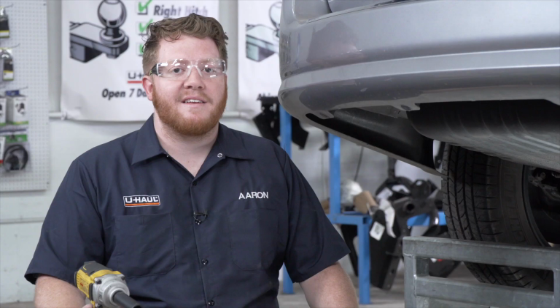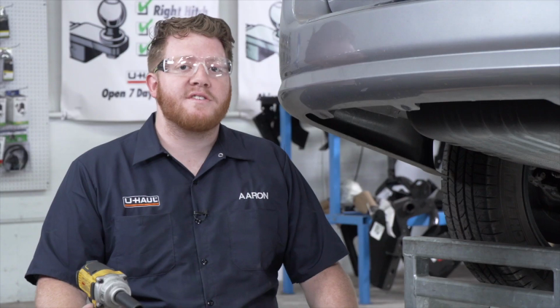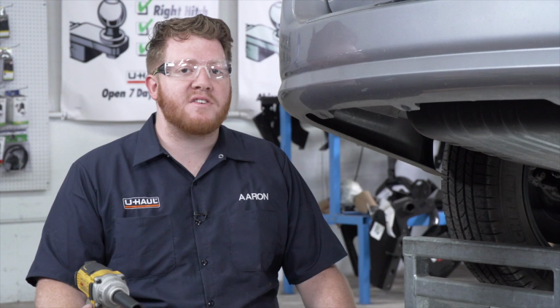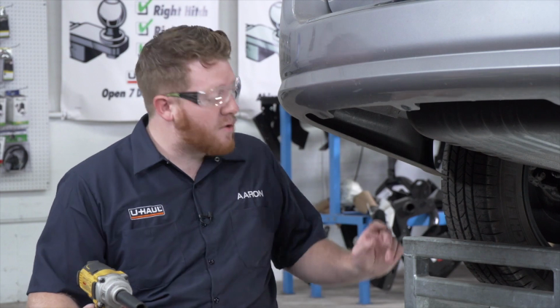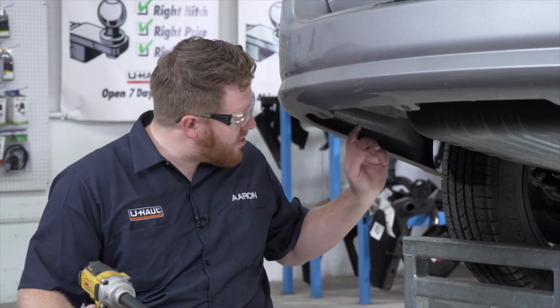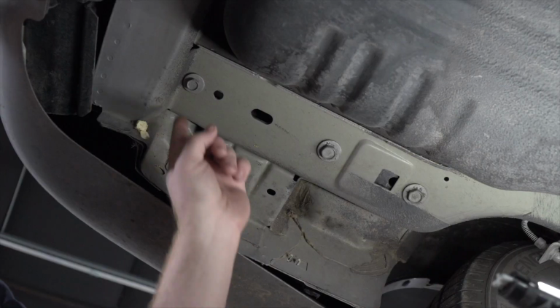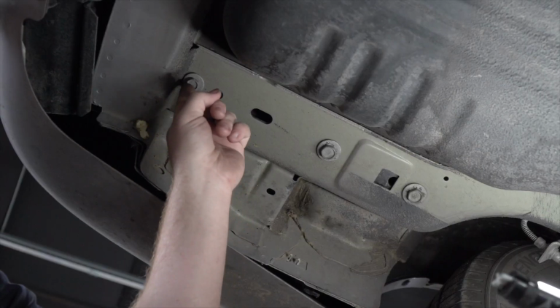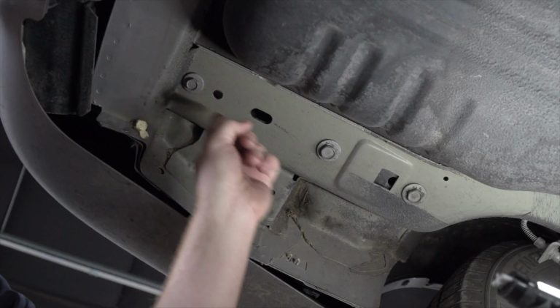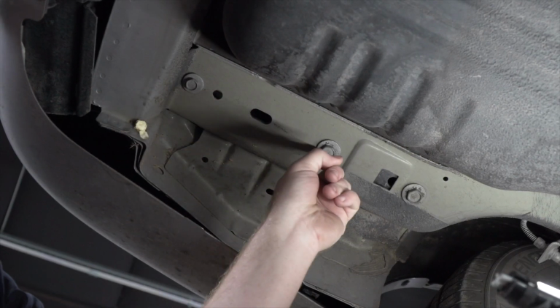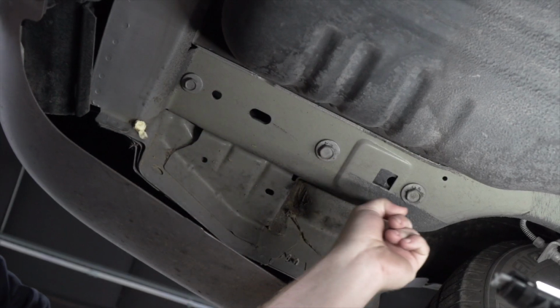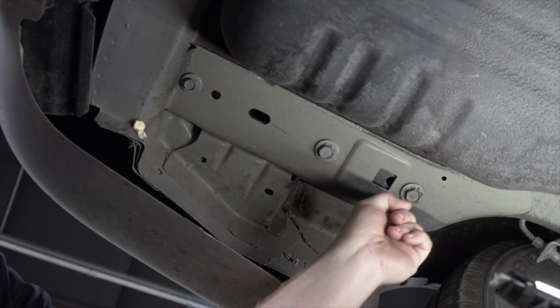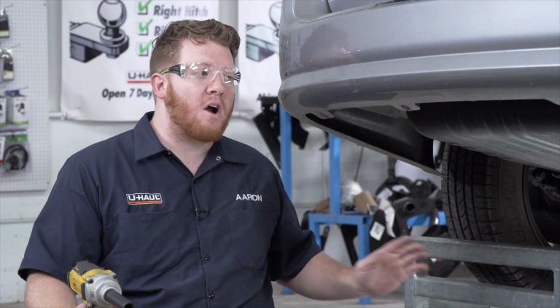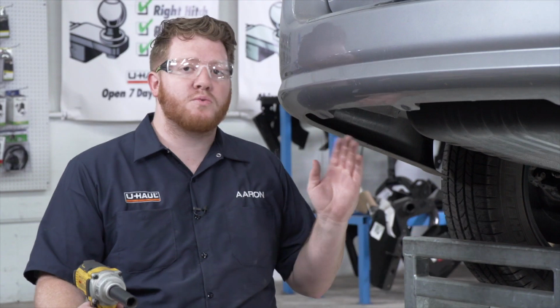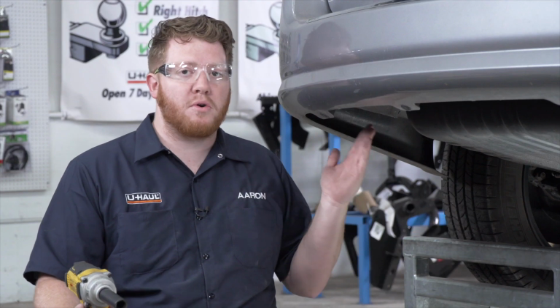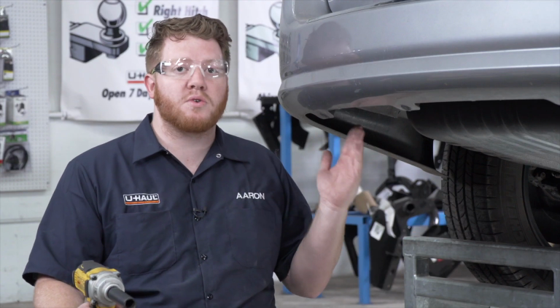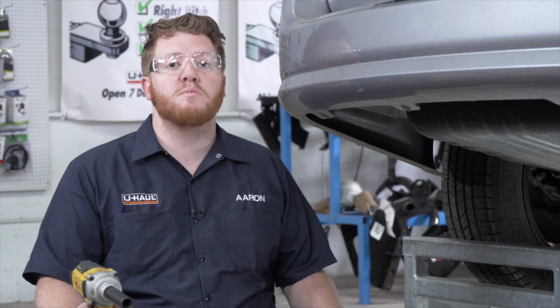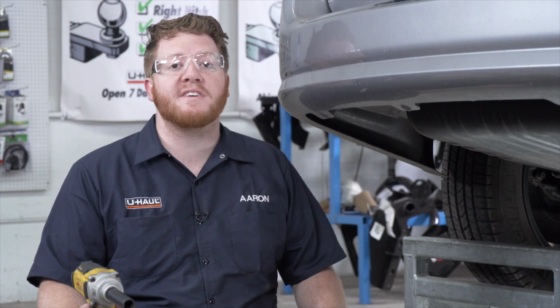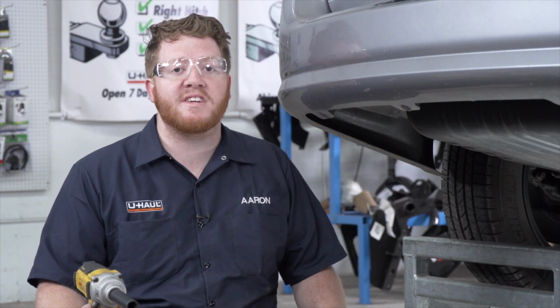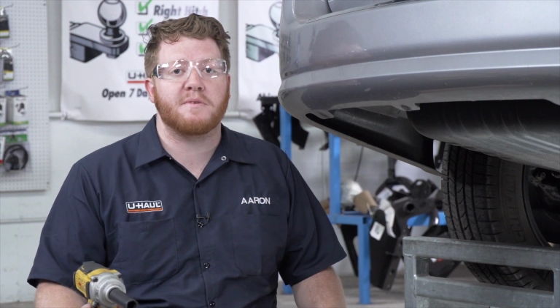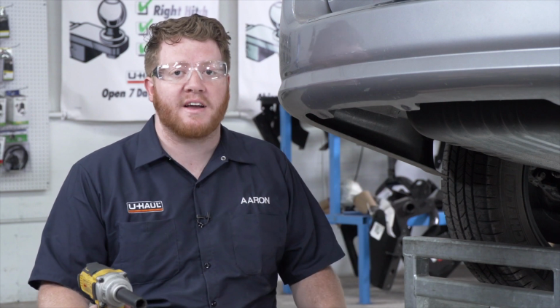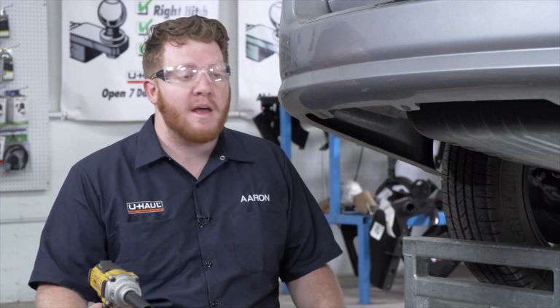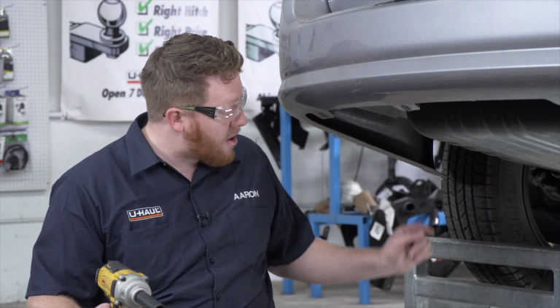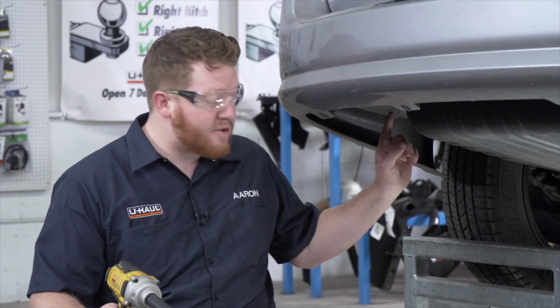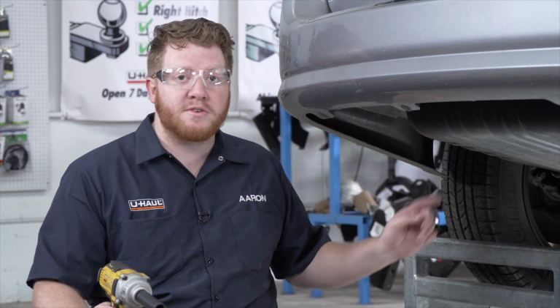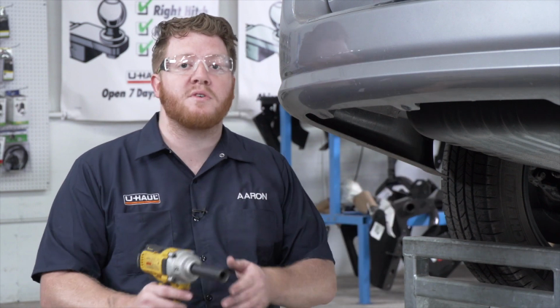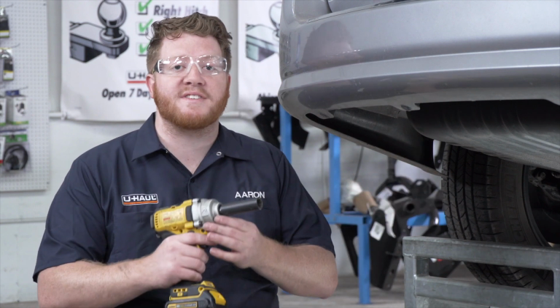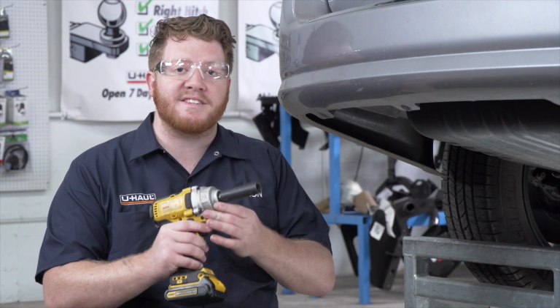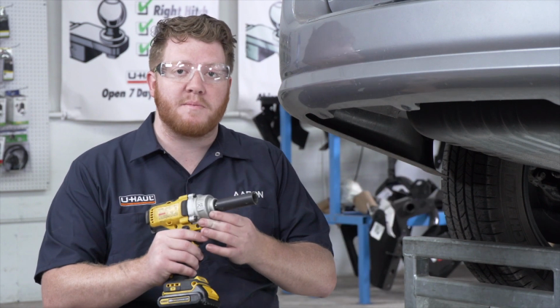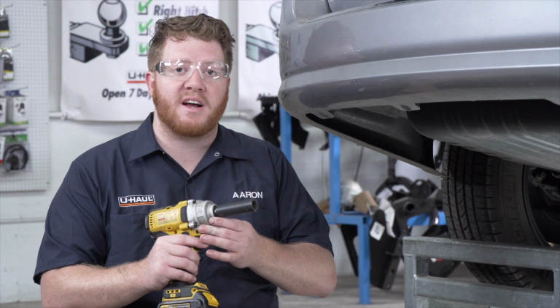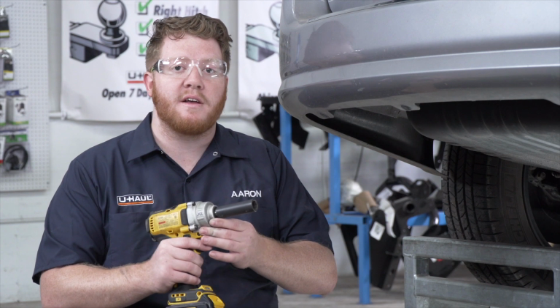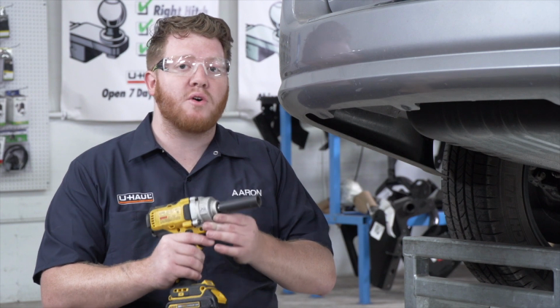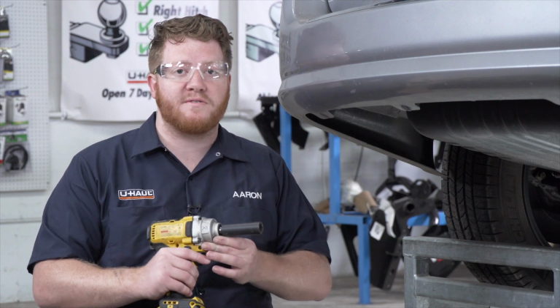Now on the driver's side, we're going to remove these three bolts on the bottom of the frame. Our most rear bolt we're going to remove using a 15 millimeter socket, and our other two bolts we're going to use an 18 millimeter socket. Let's go ahead and remove those.